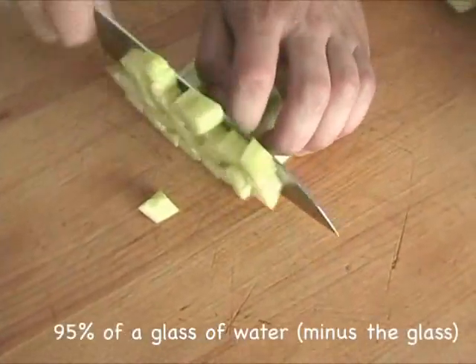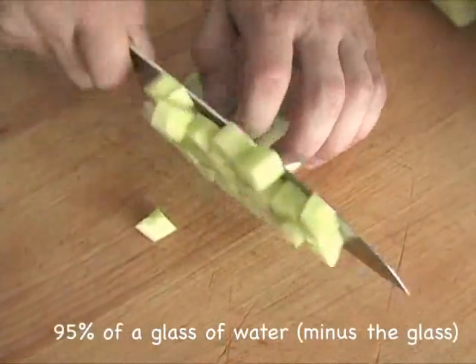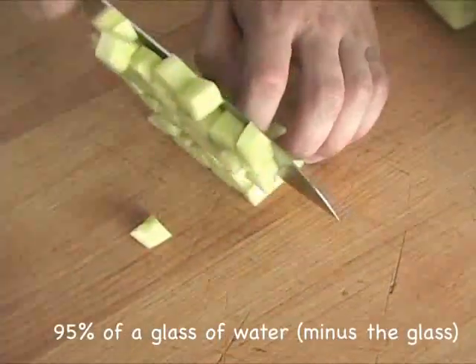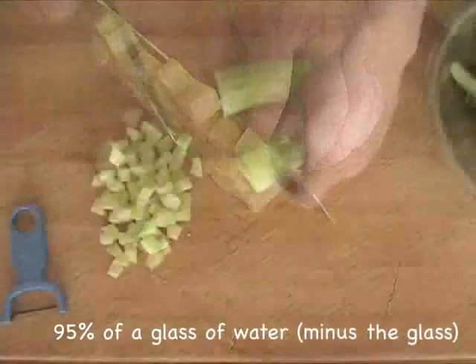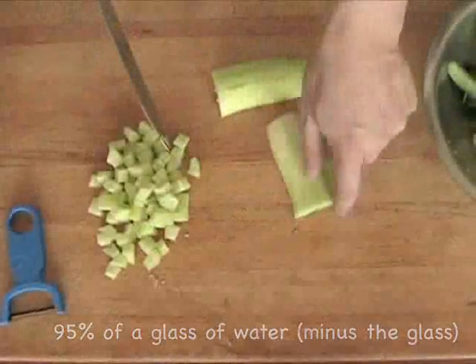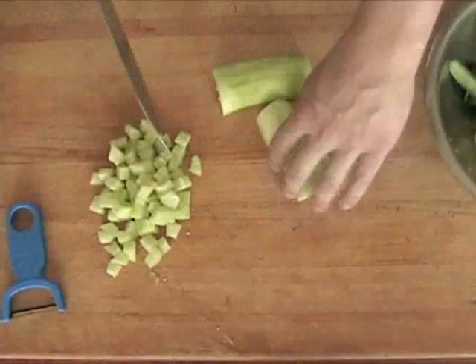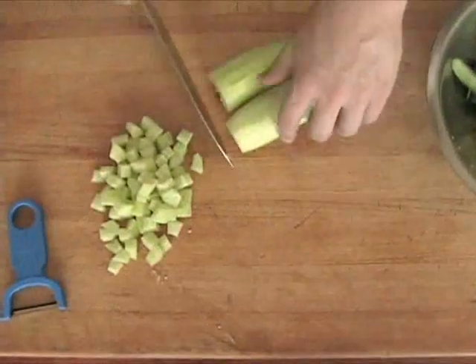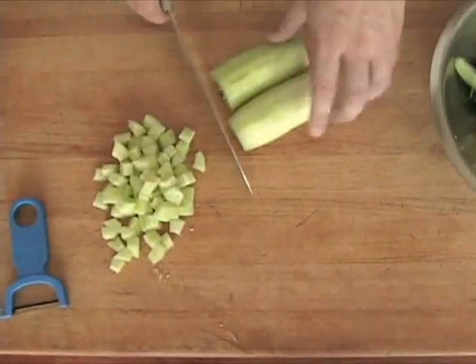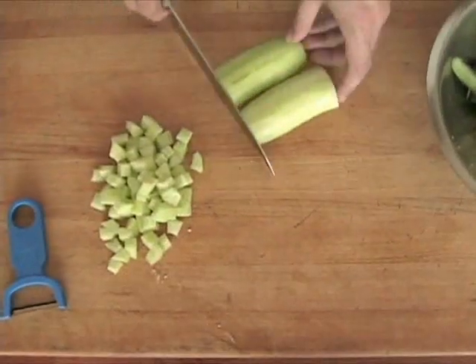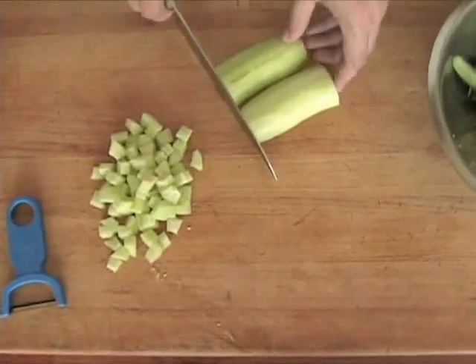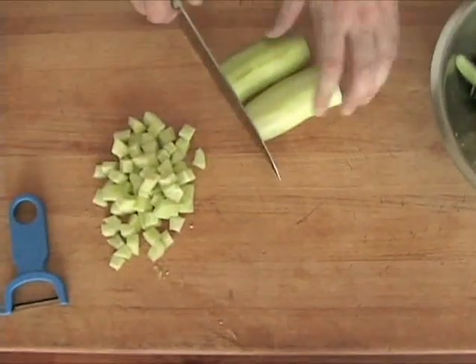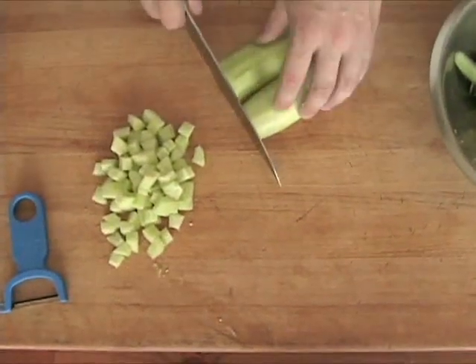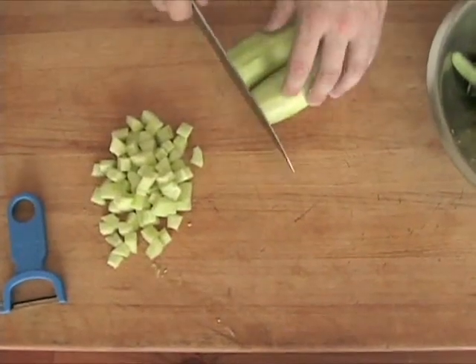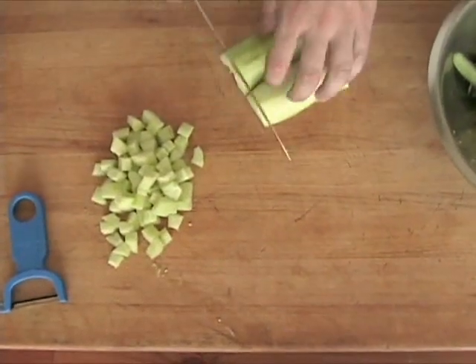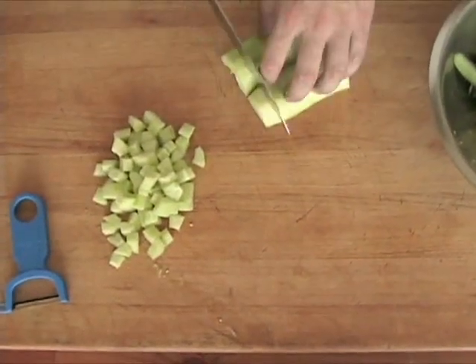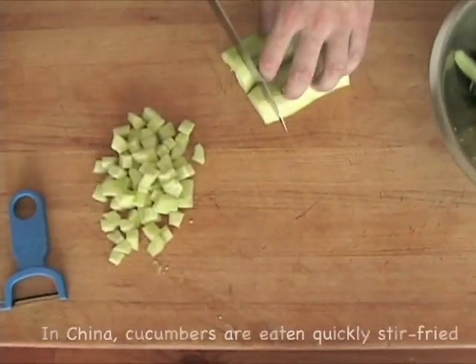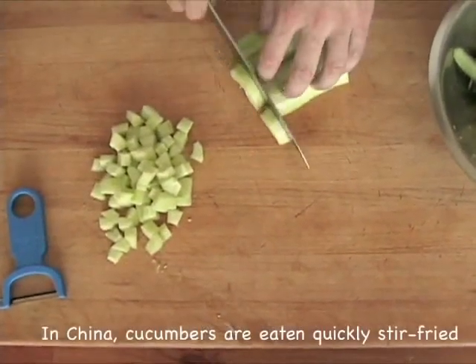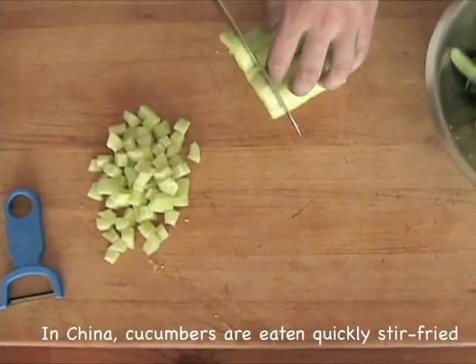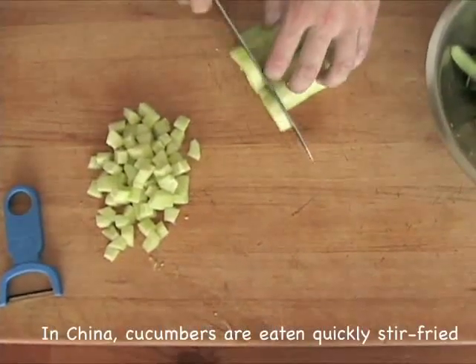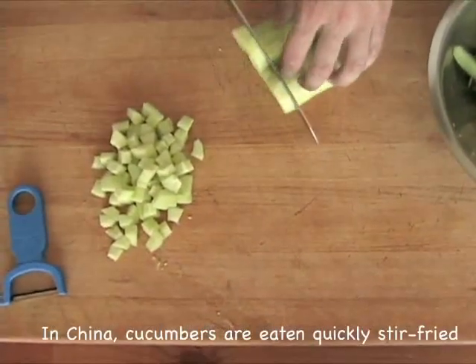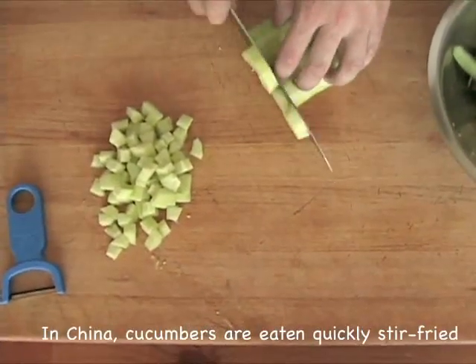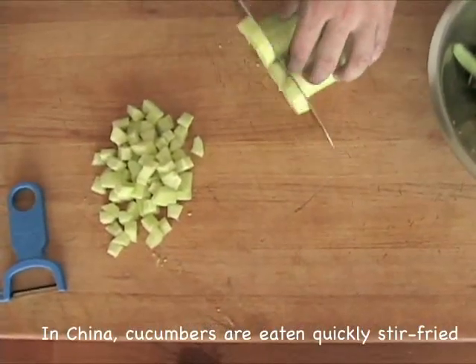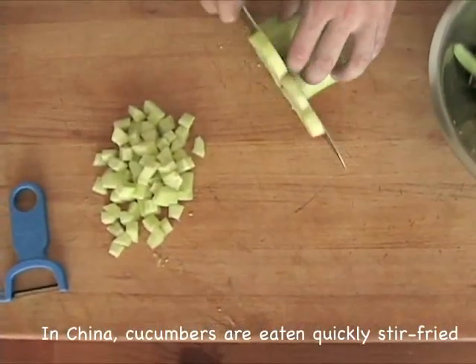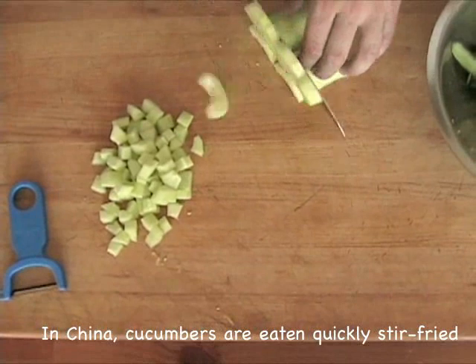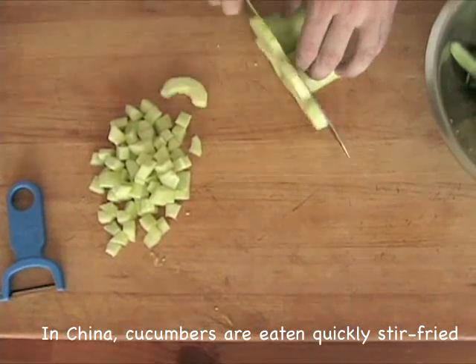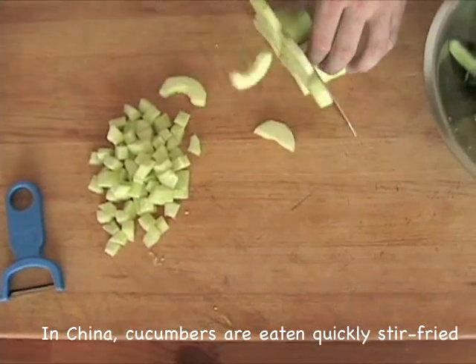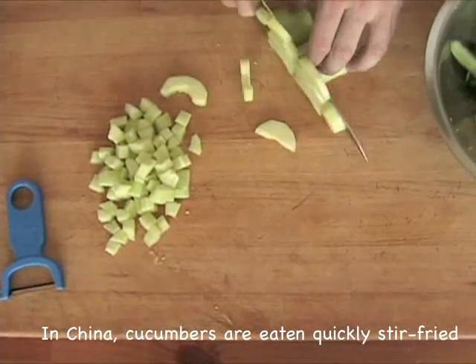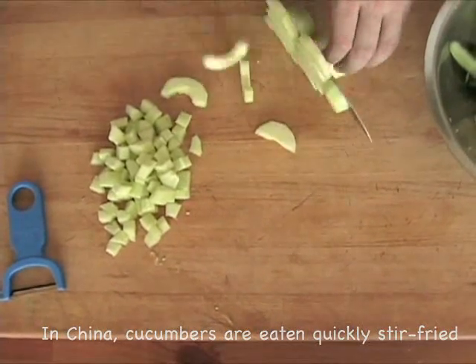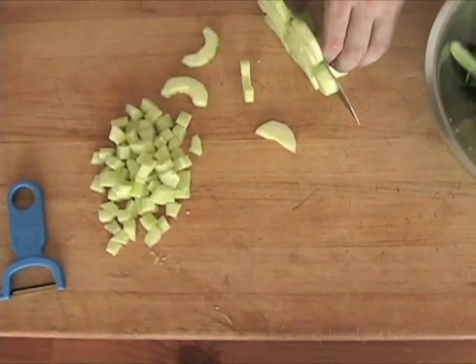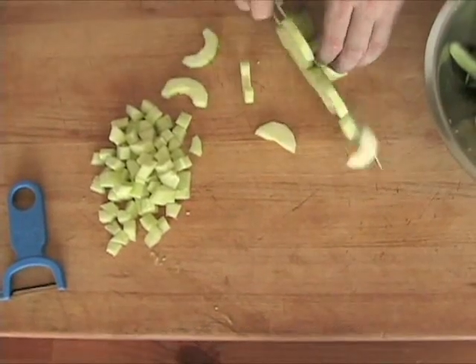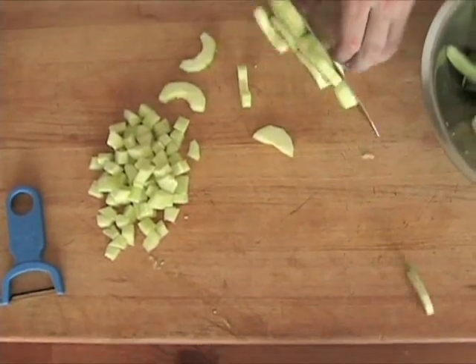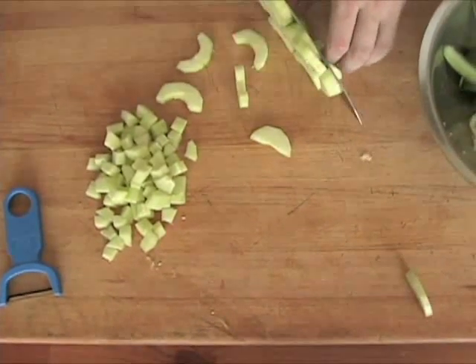For crescent-shaped slices for salads, sautés, and stir fries, just cut each quarter cucumber crosswise into slices, again using the knuckles of your free hand as a guide.